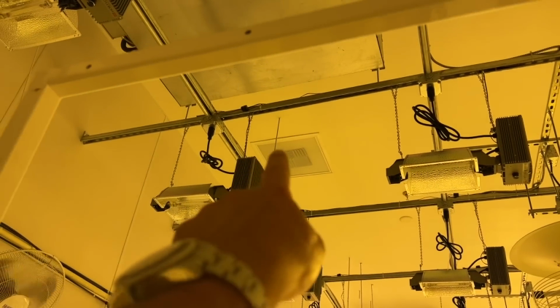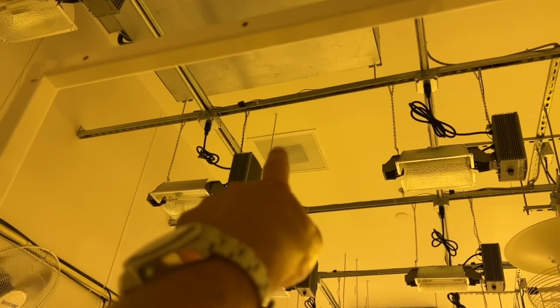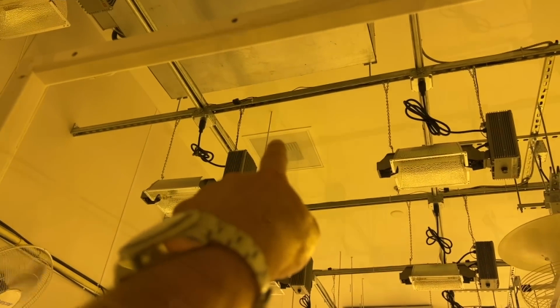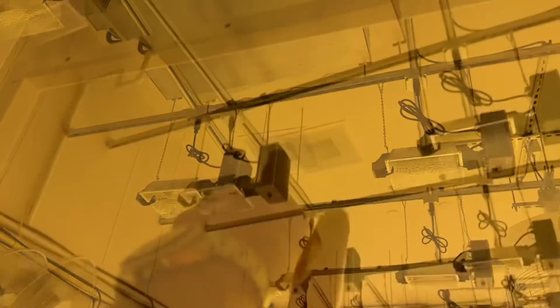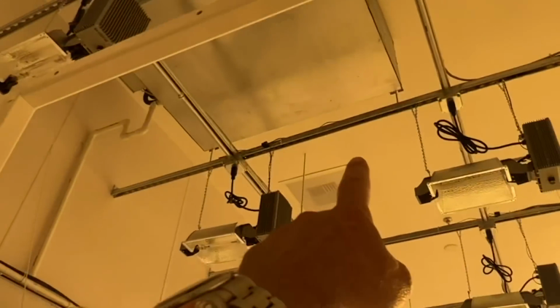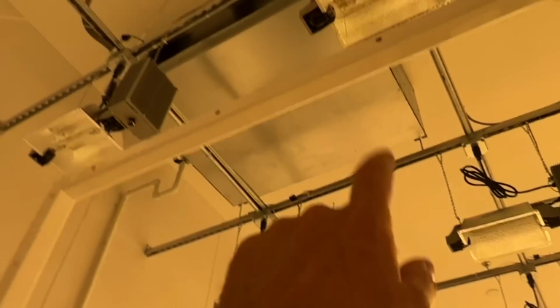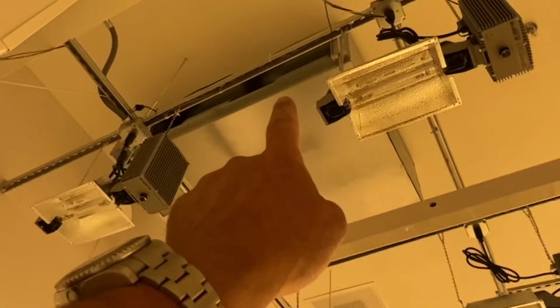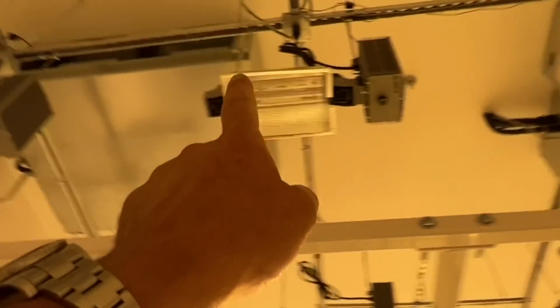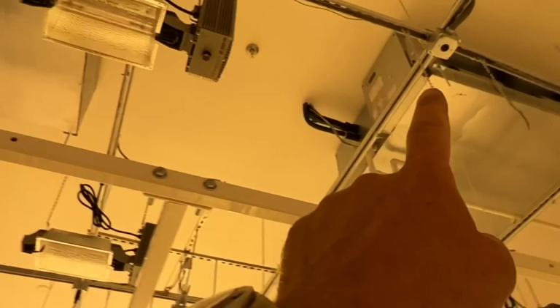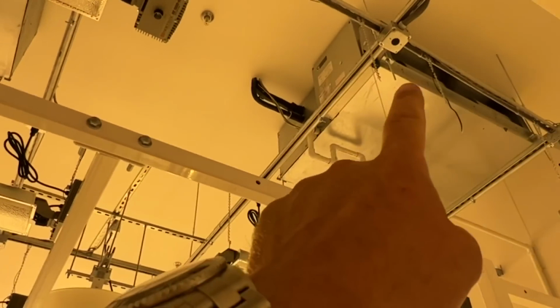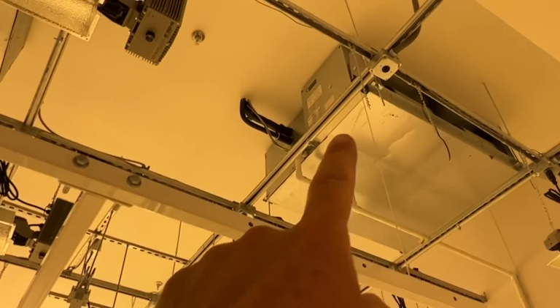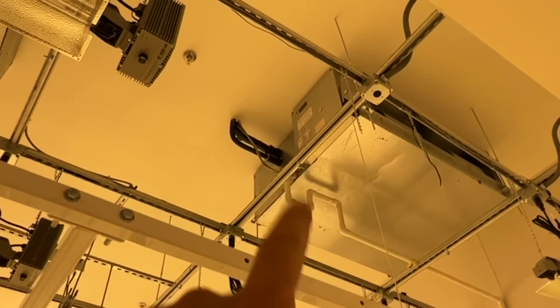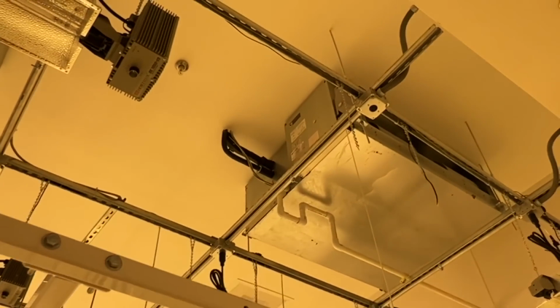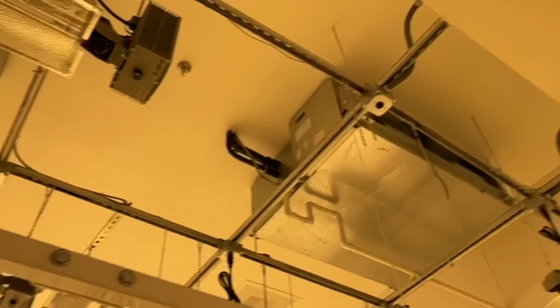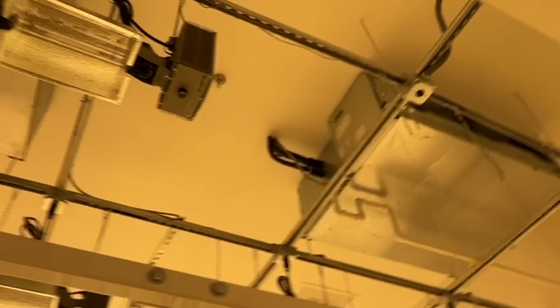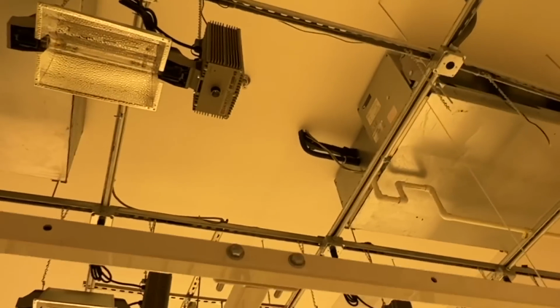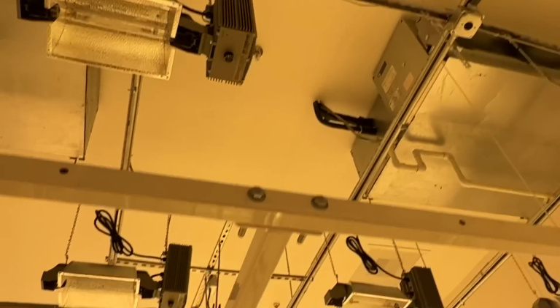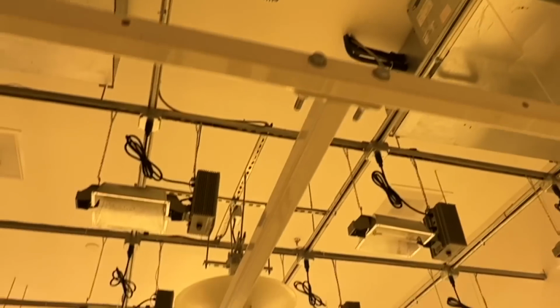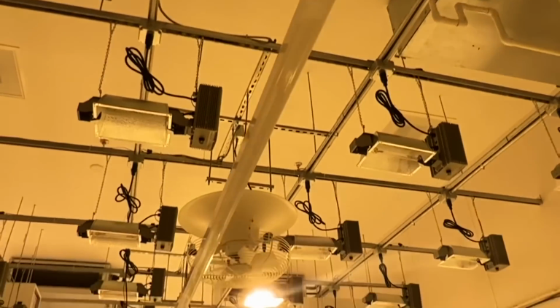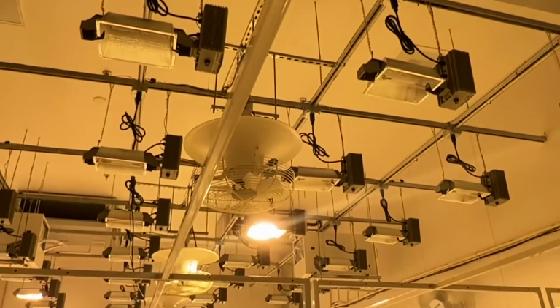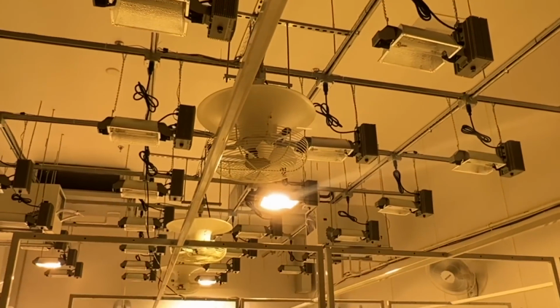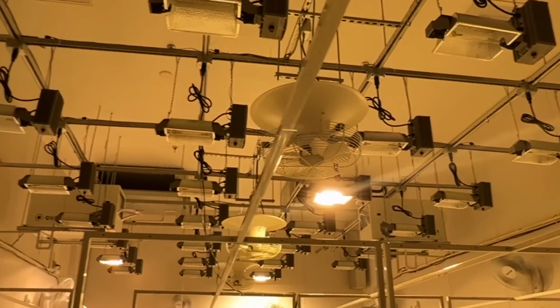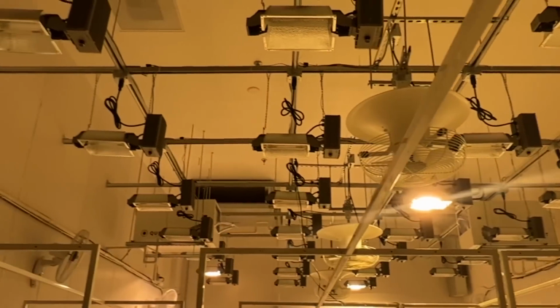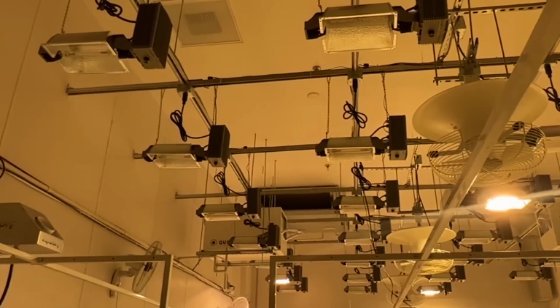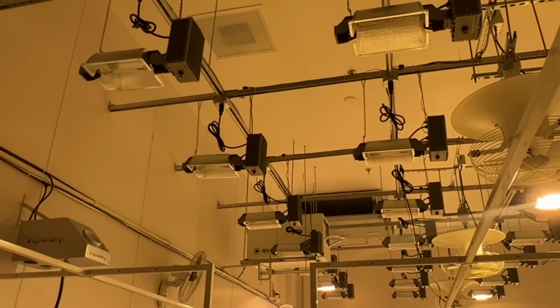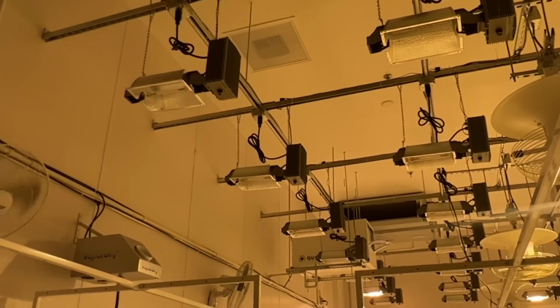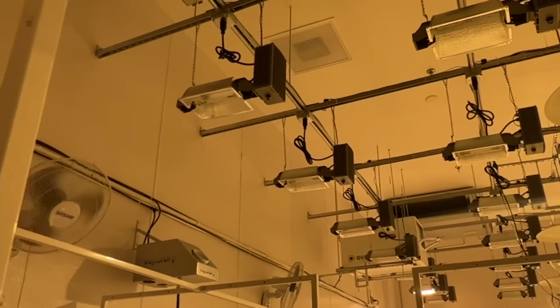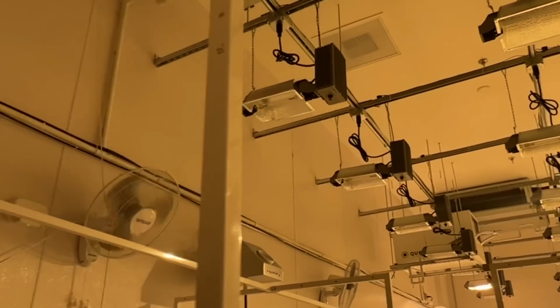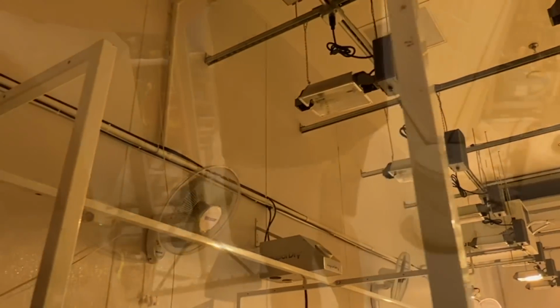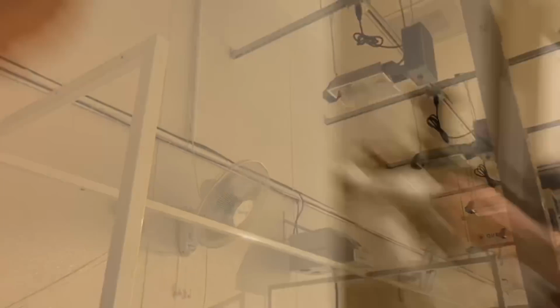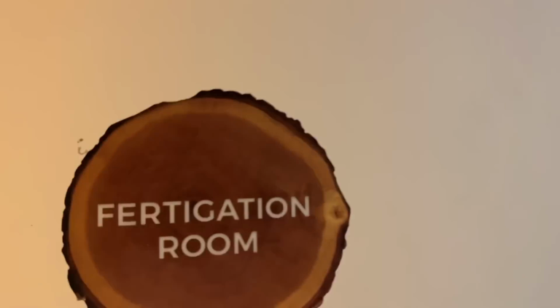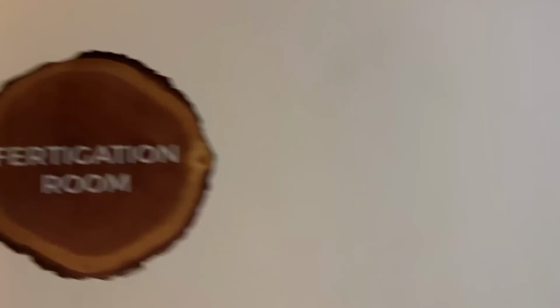These are the intakes — these are eight-ton units. These are for us; we didn't register on the other side.